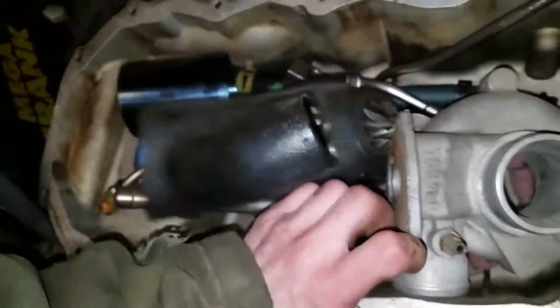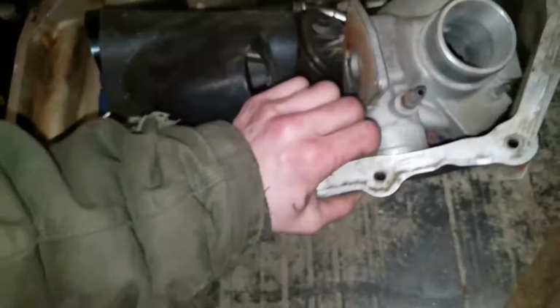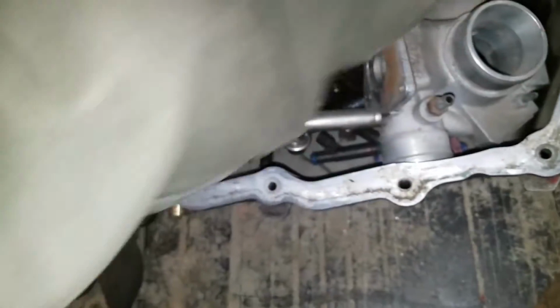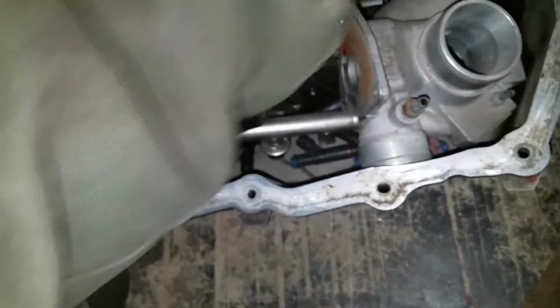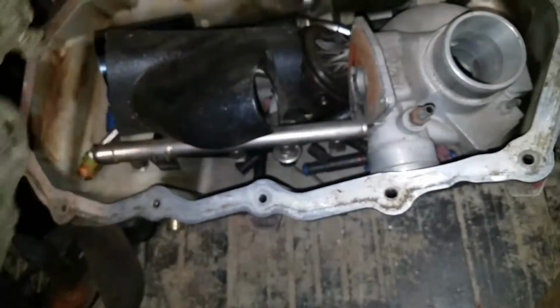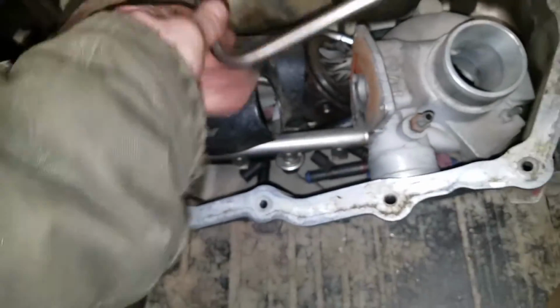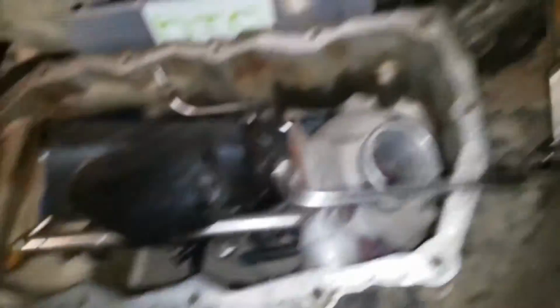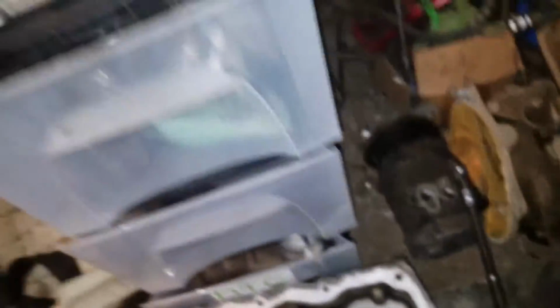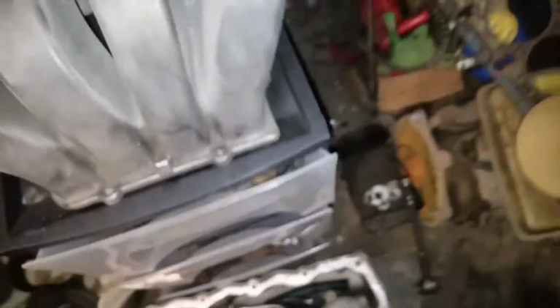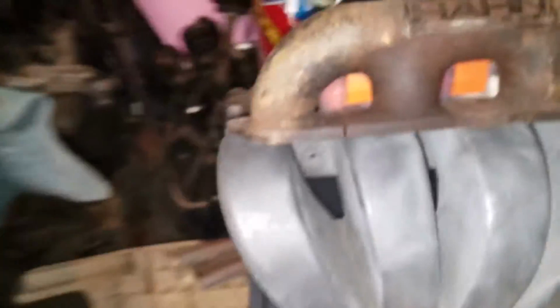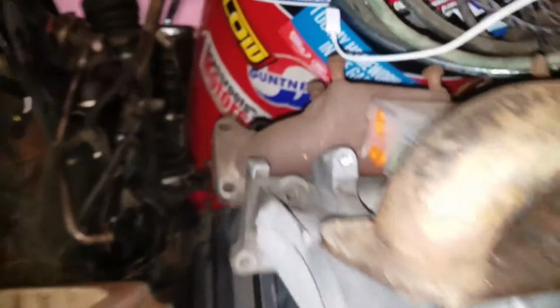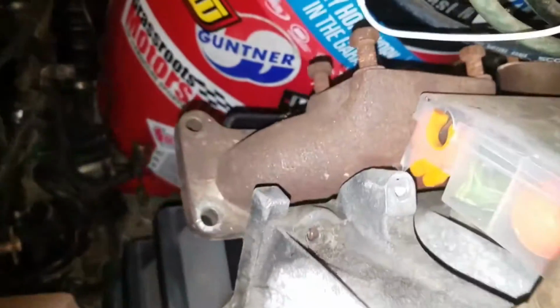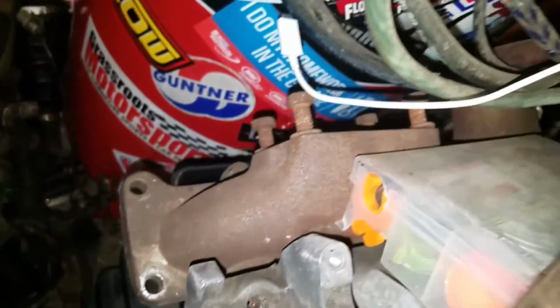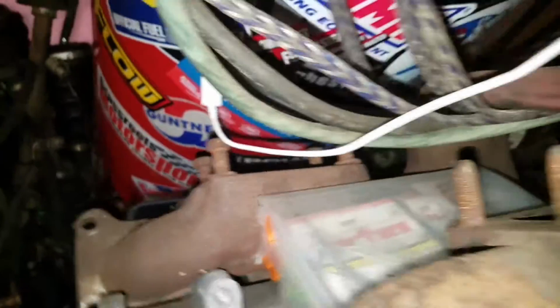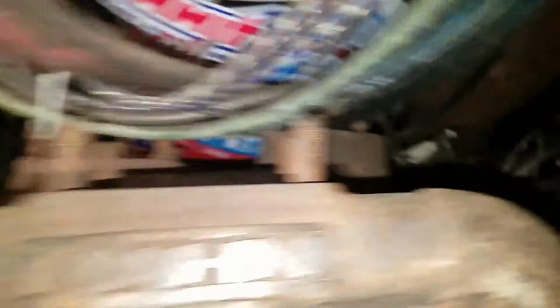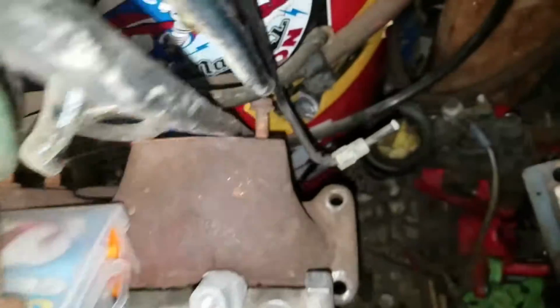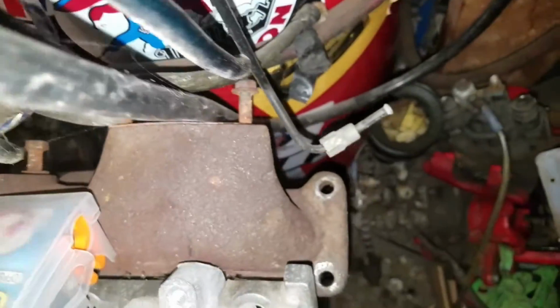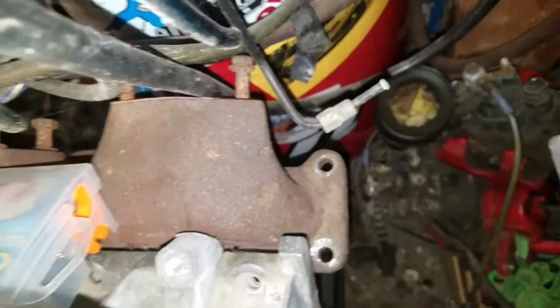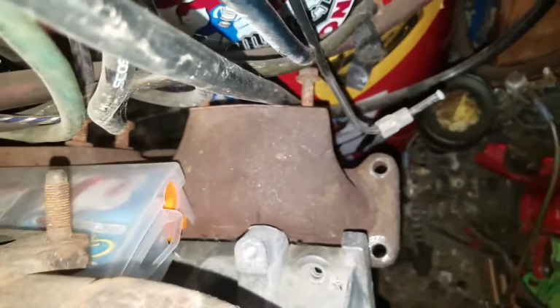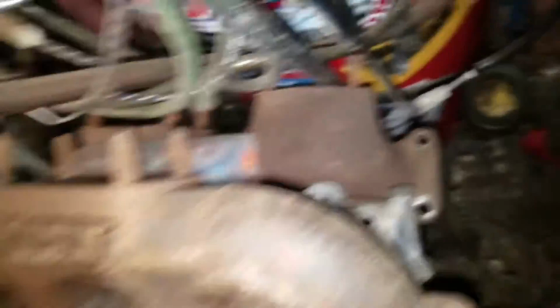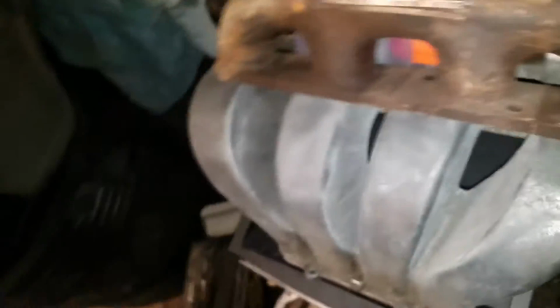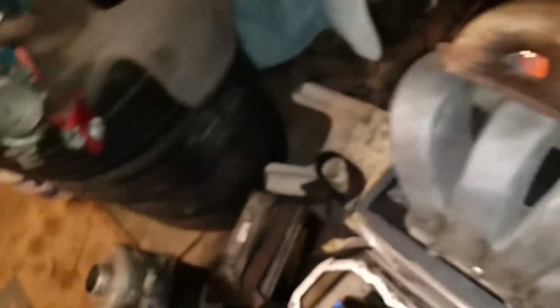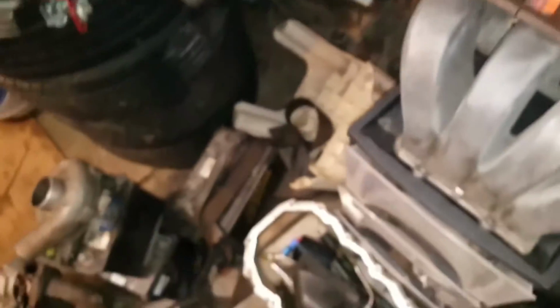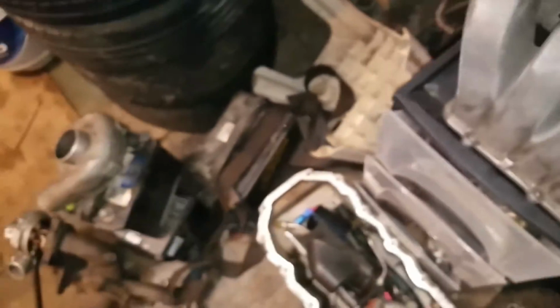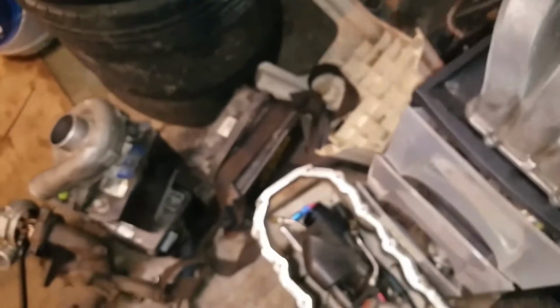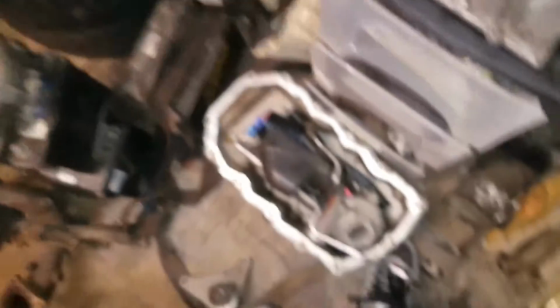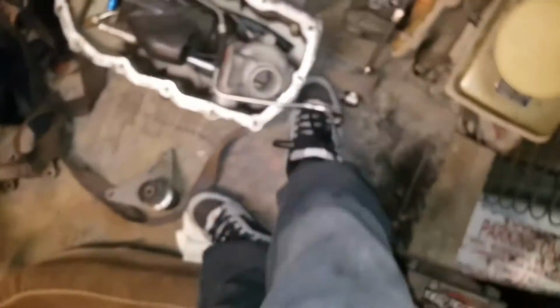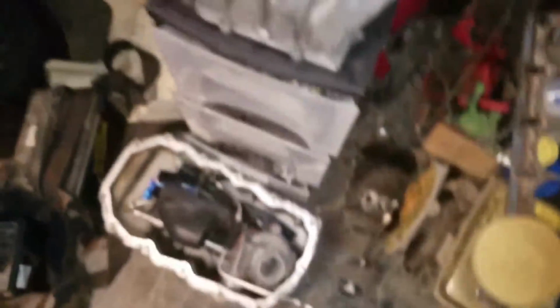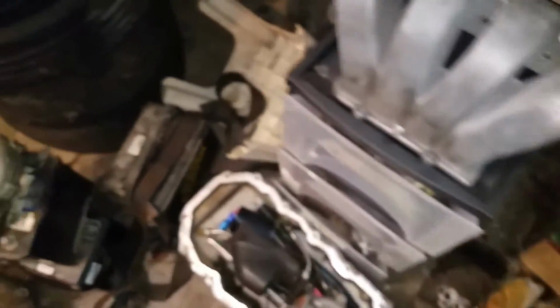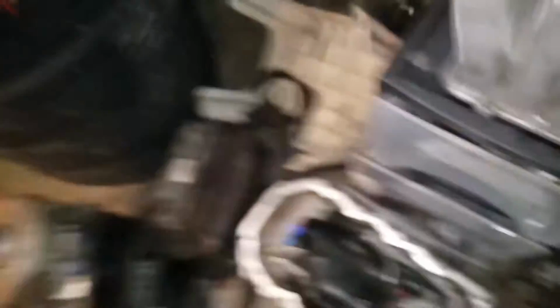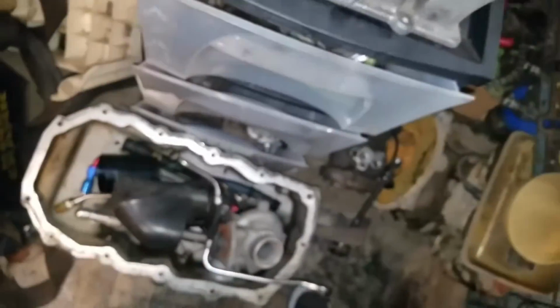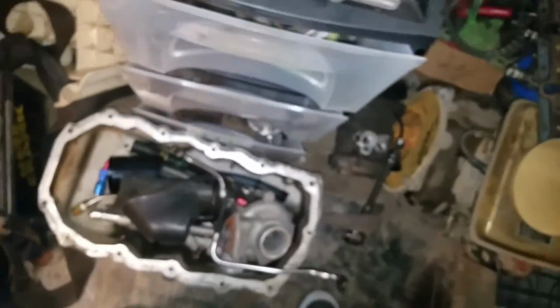Behind here I have my long-style manifold for the big turbo on the SRT swap or the 2.4 turbo swap. Let's walk upstairs and show you what else we got.